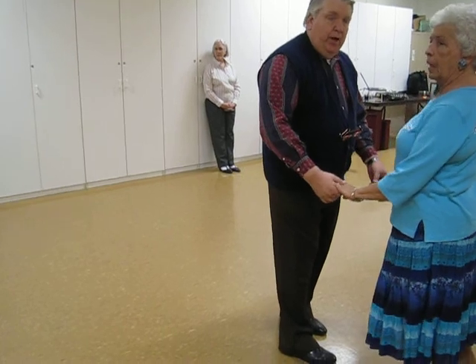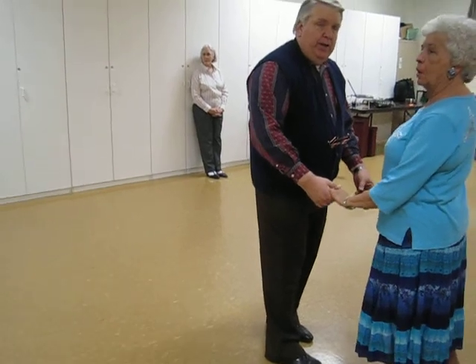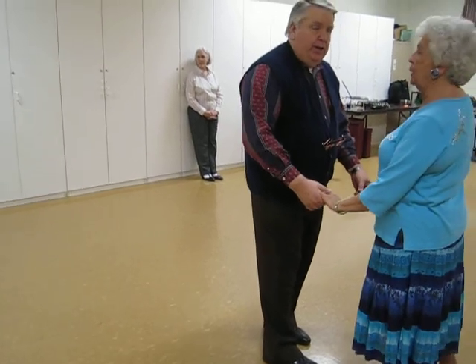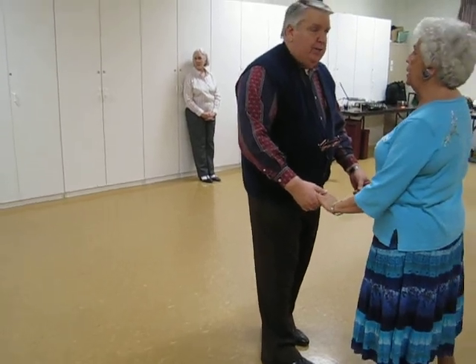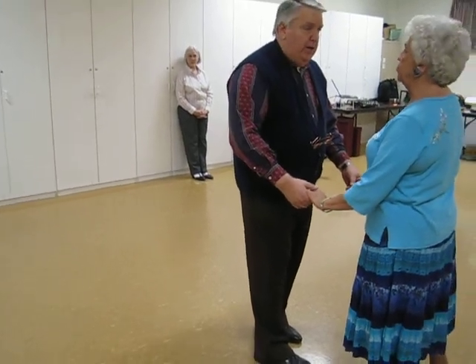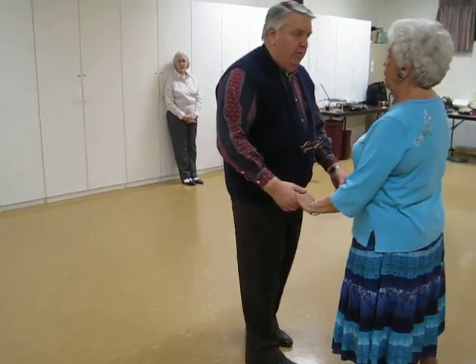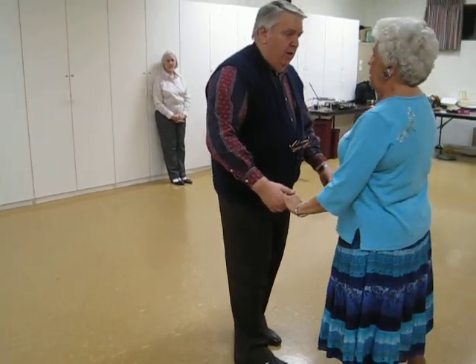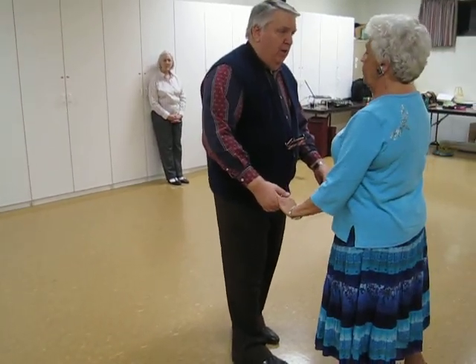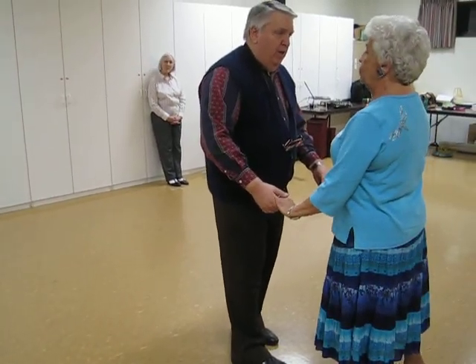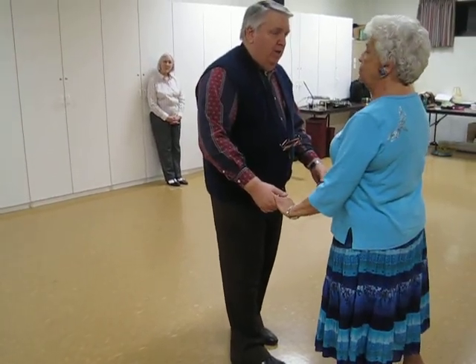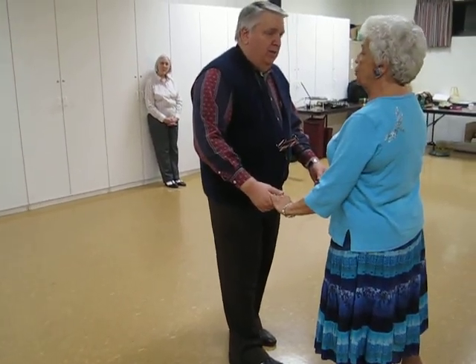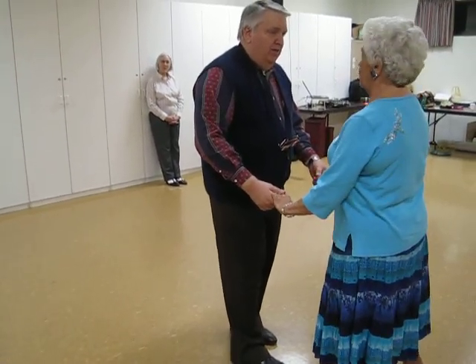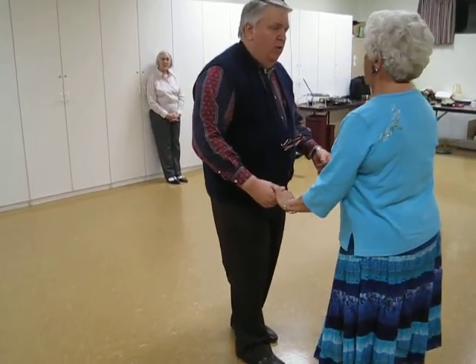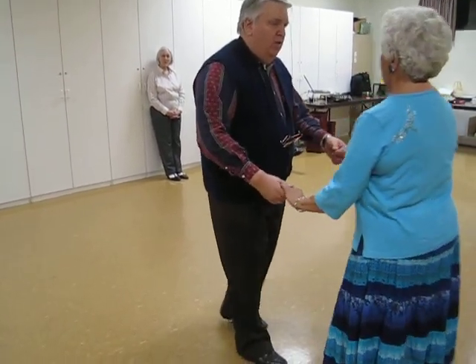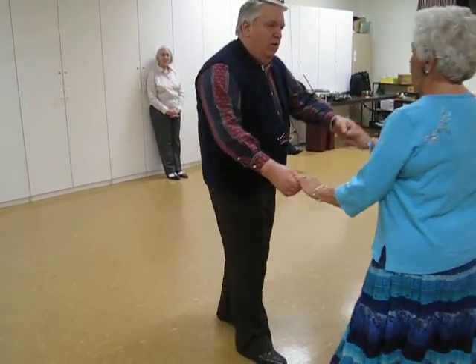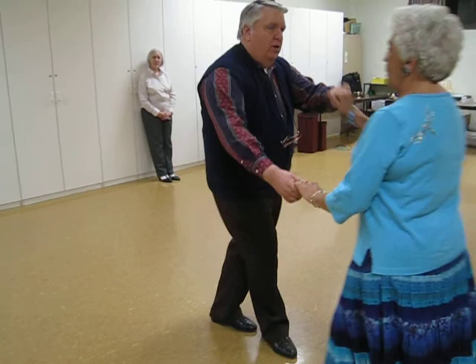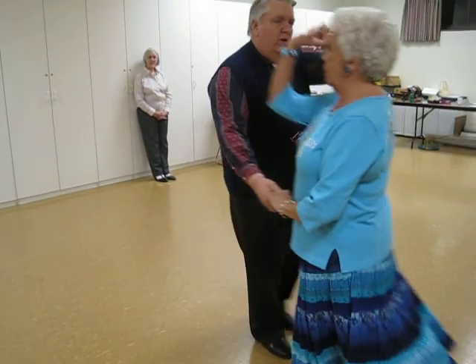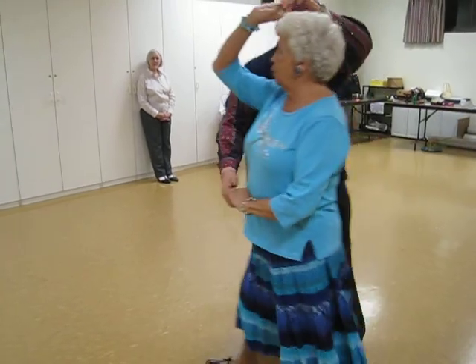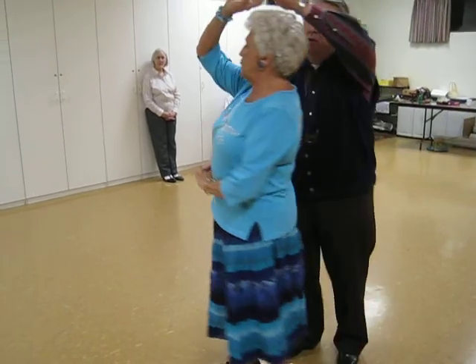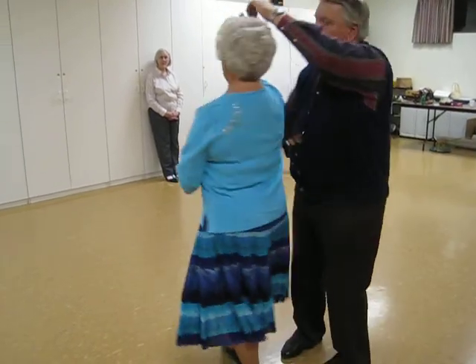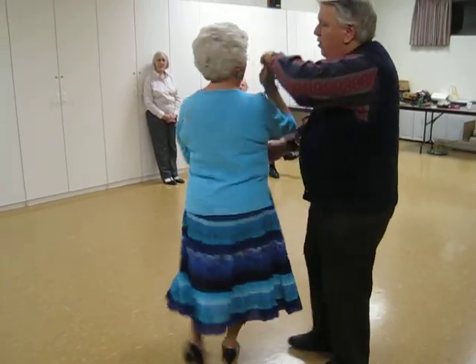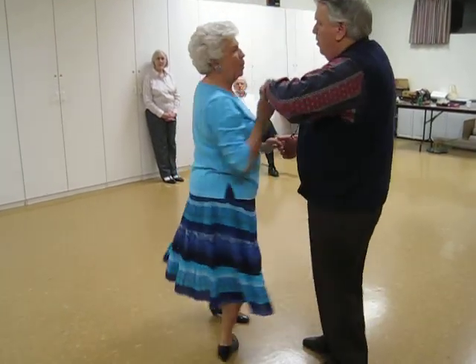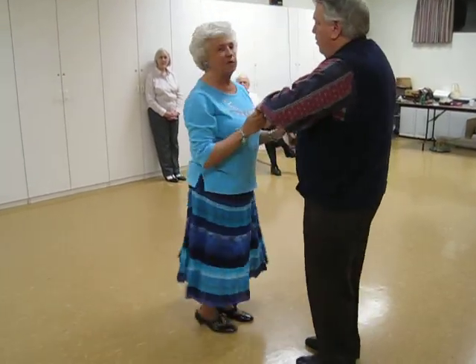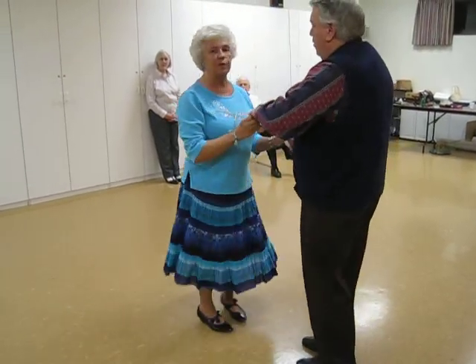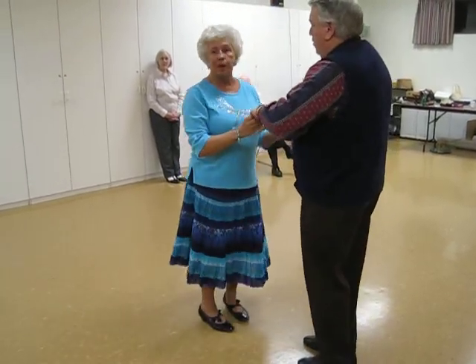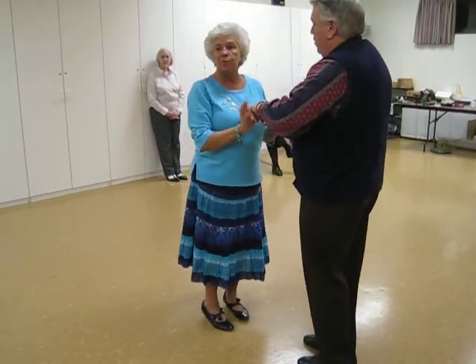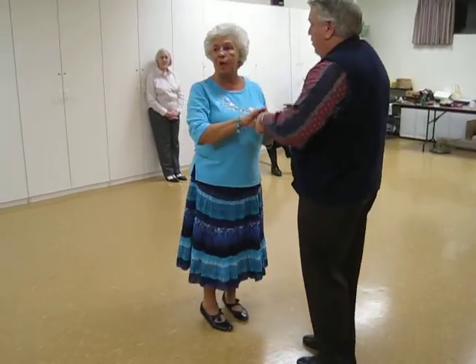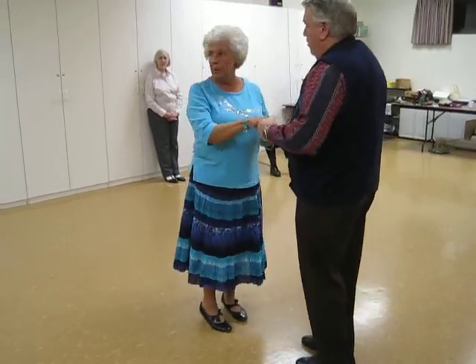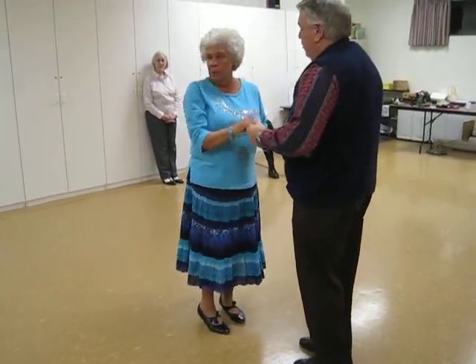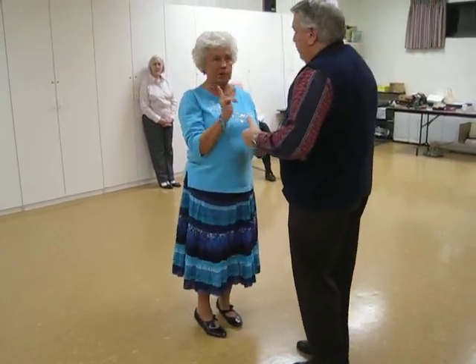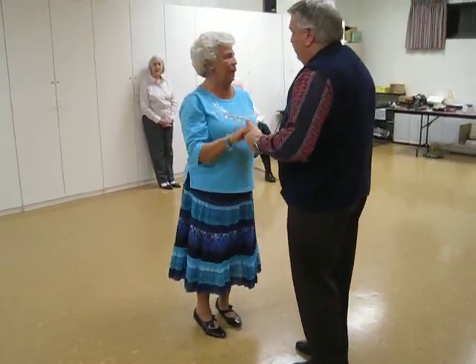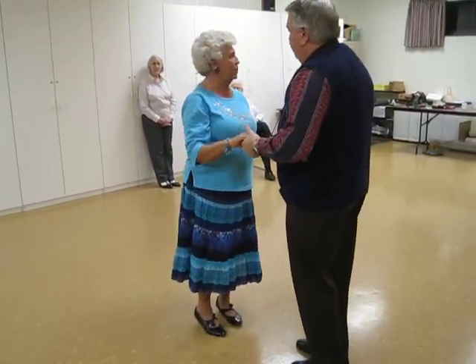It's called a Lindy Ketch. Now we're going to do a Spanish arms. Rock recover — one, two, three, and a one, two, three. Just one — one Spanish arms.